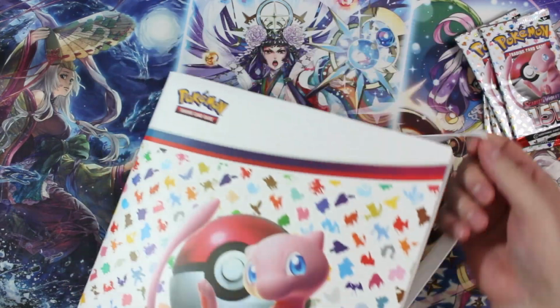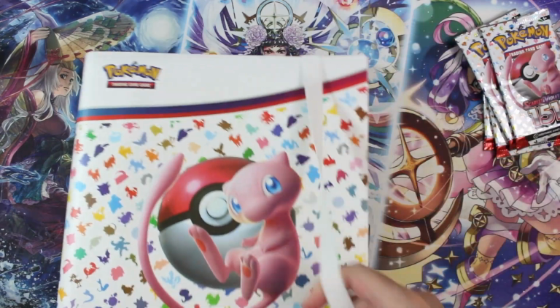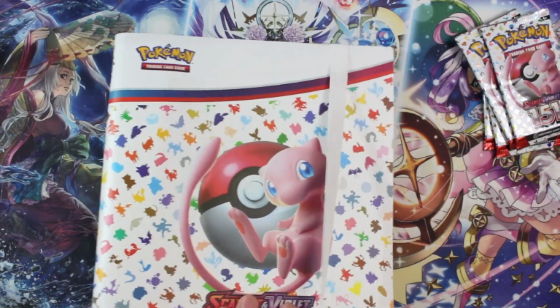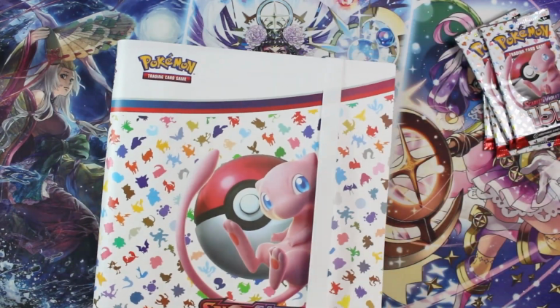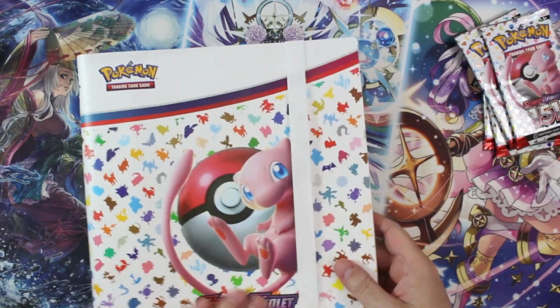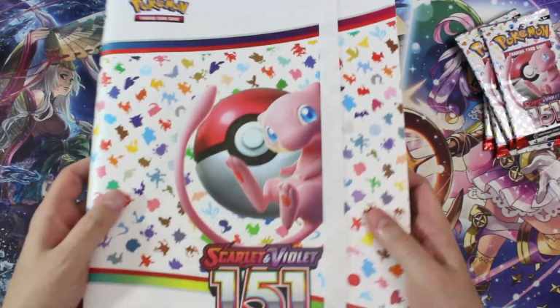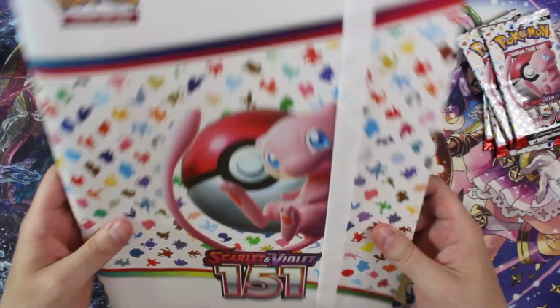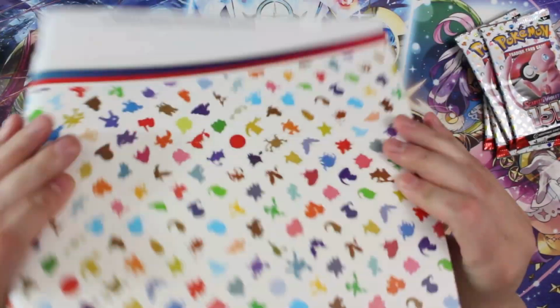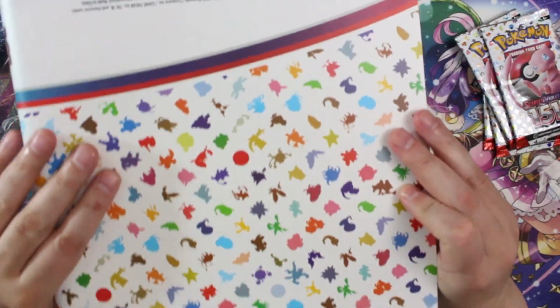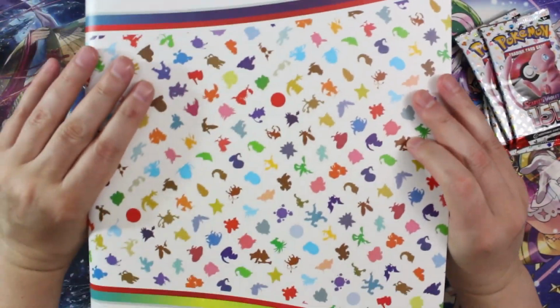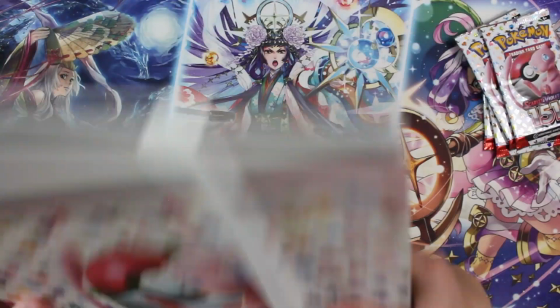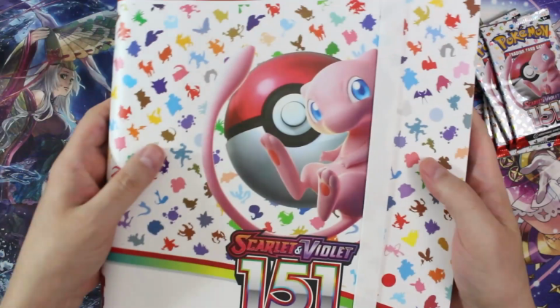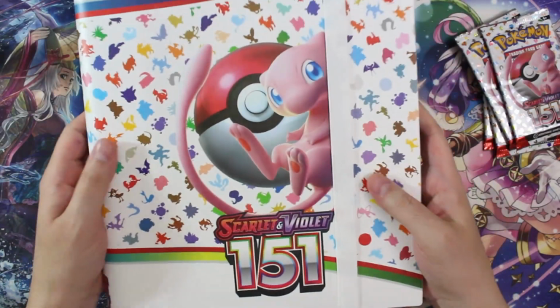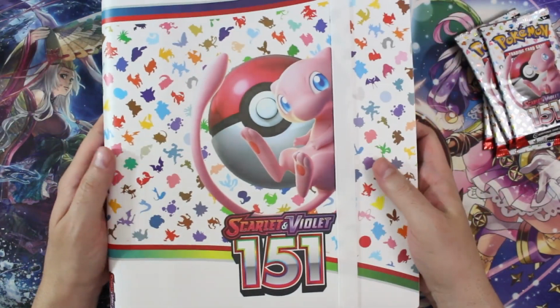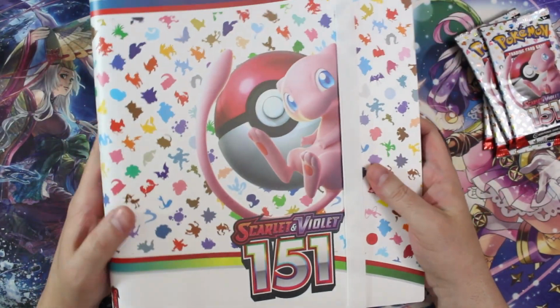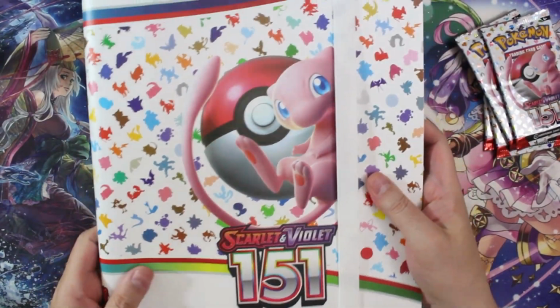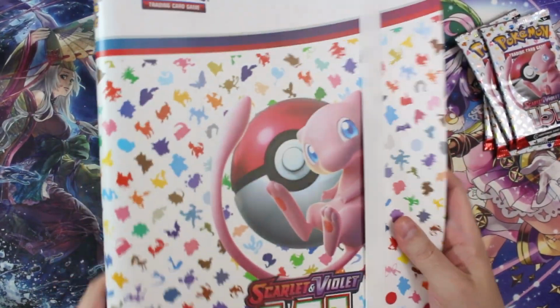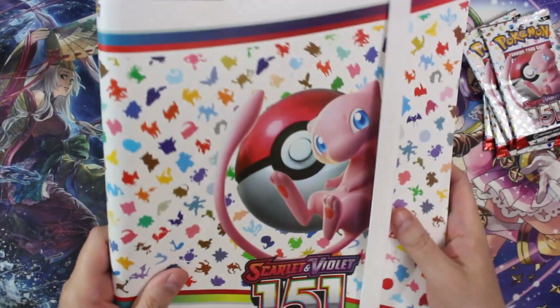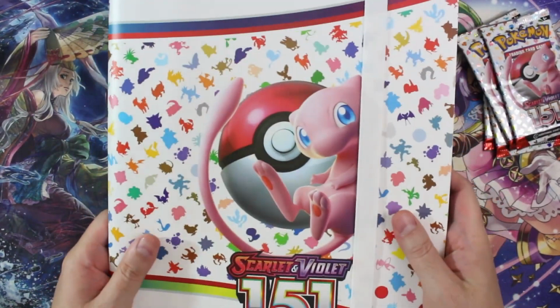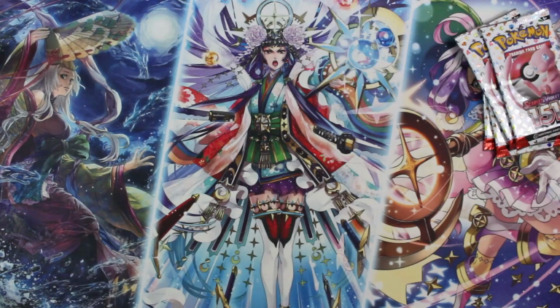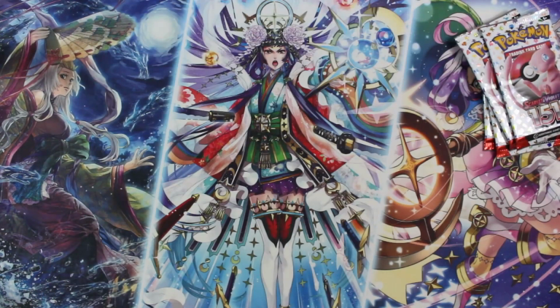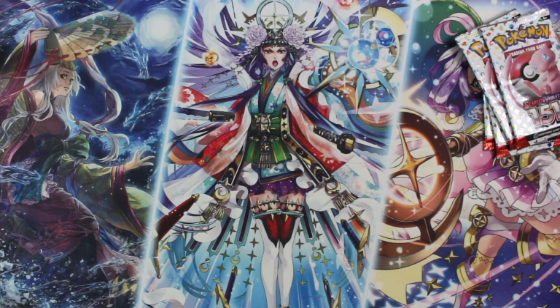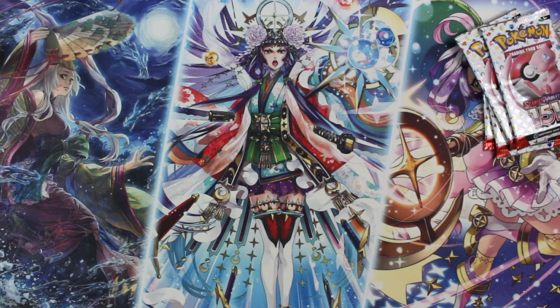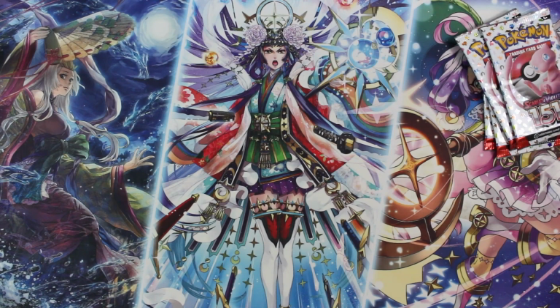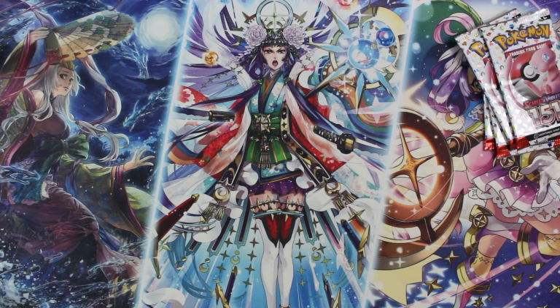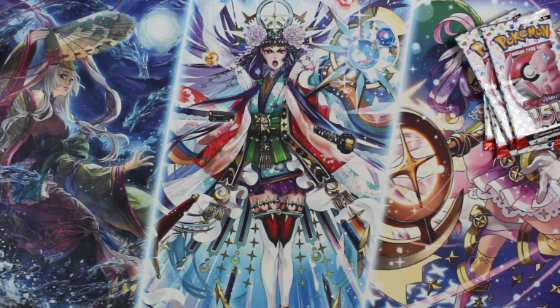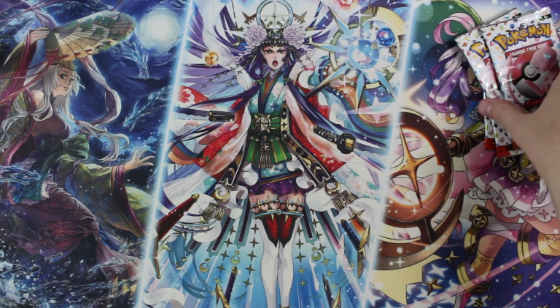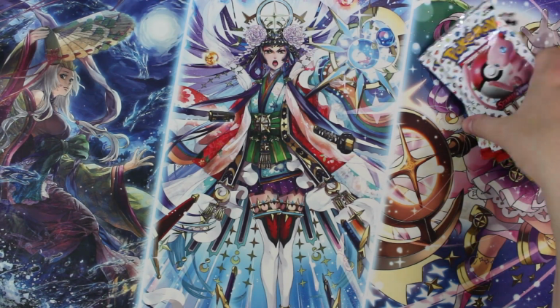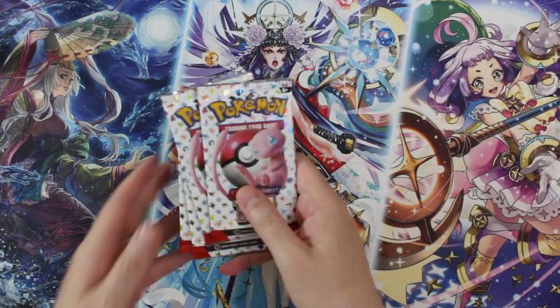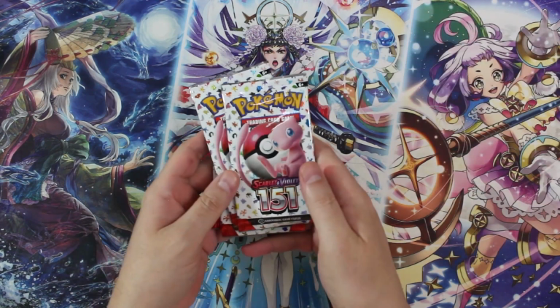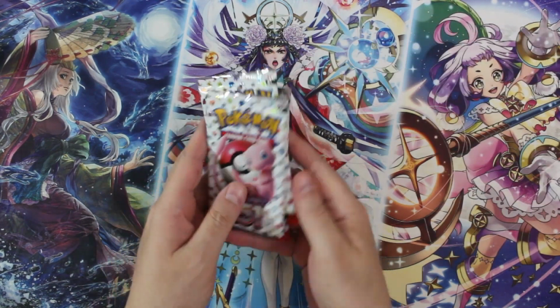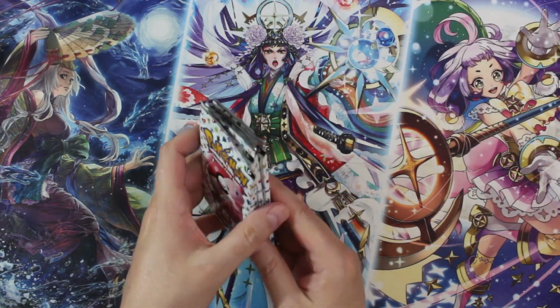So there it is, there's the binder. Like I said, you could do a lot worse. It's not bad. Now the stars of the show — the packs.